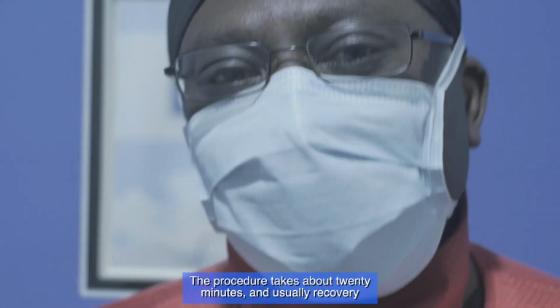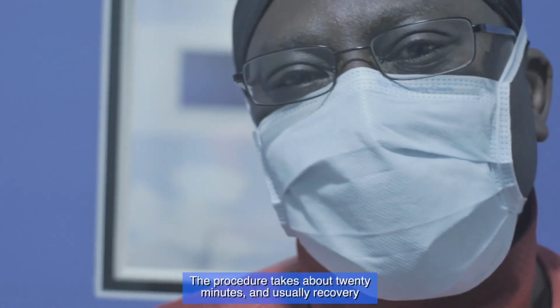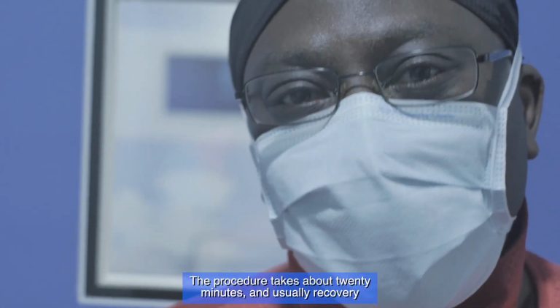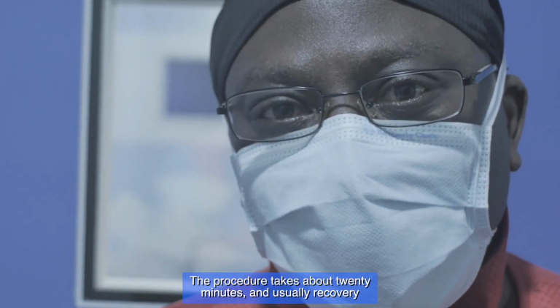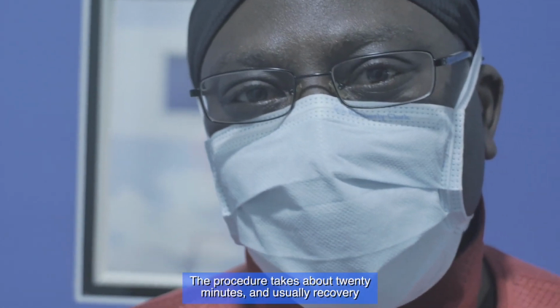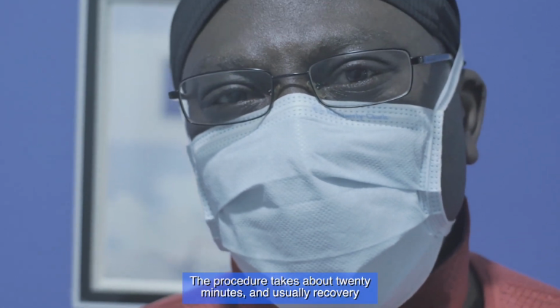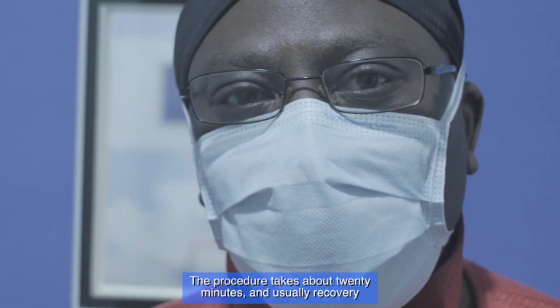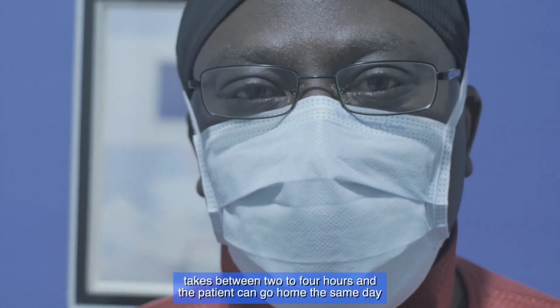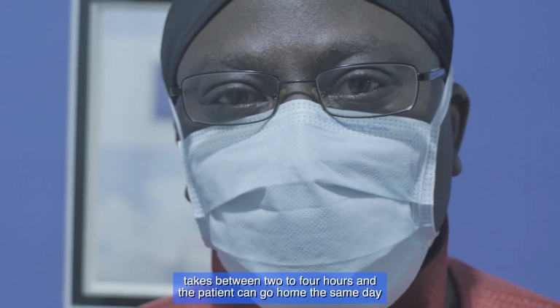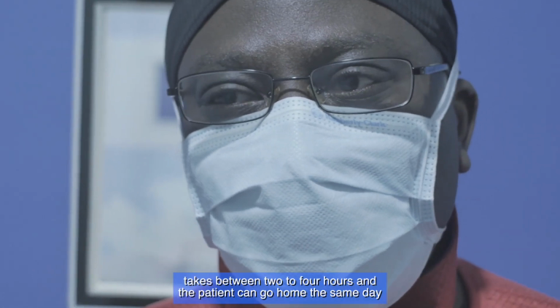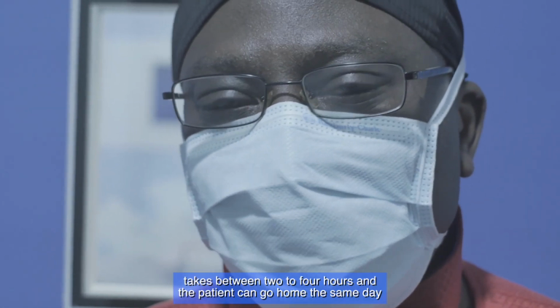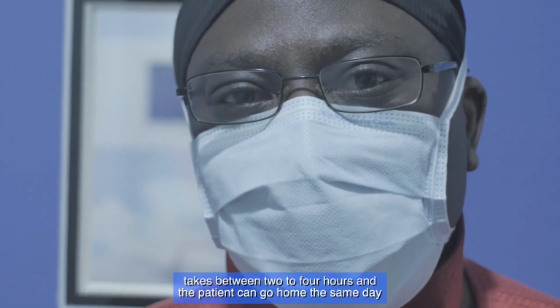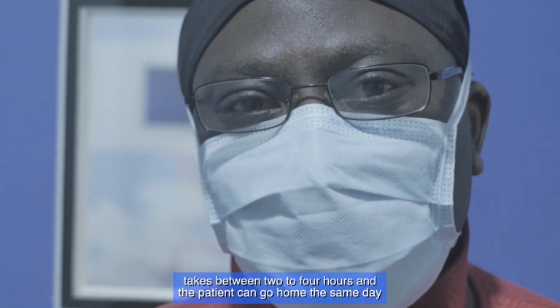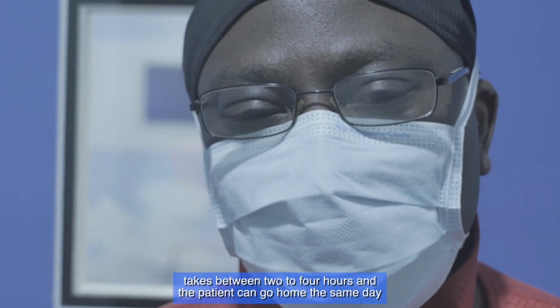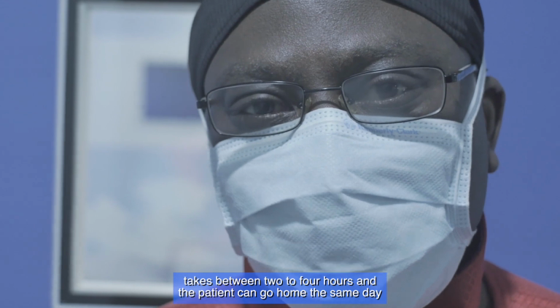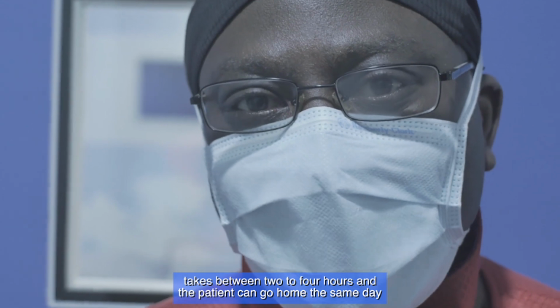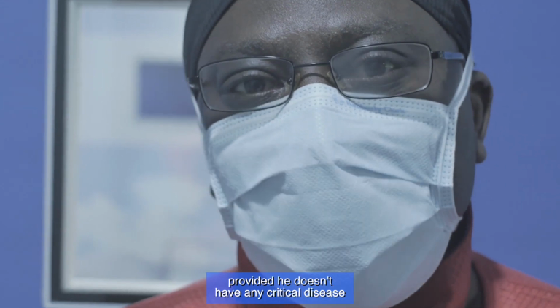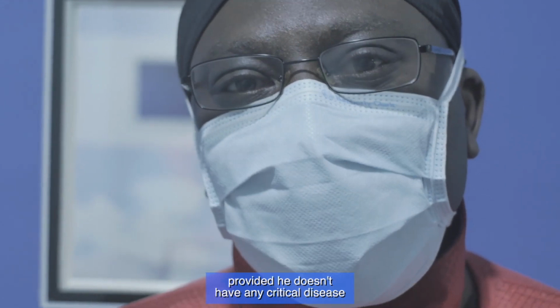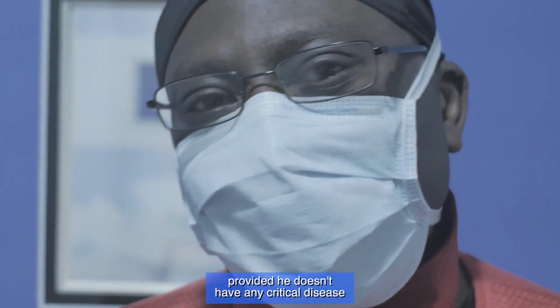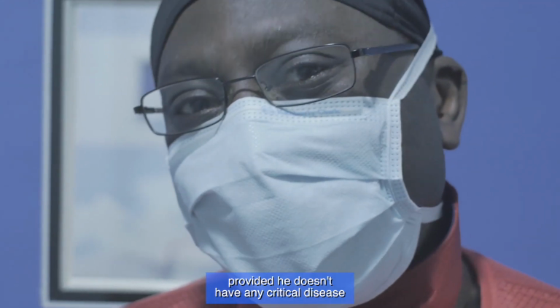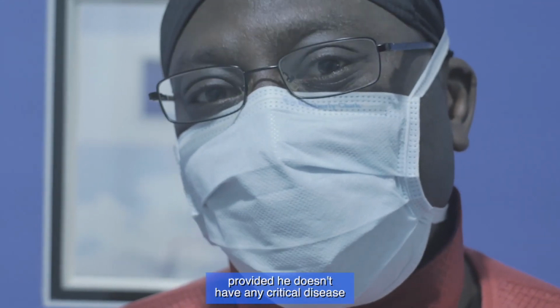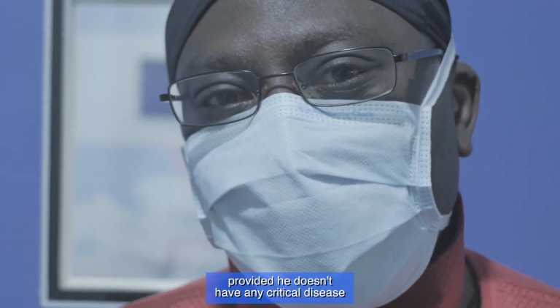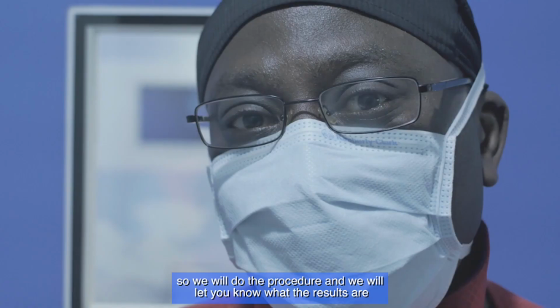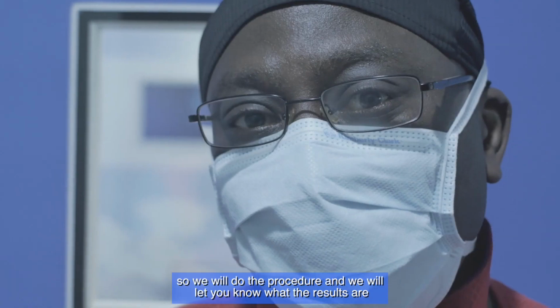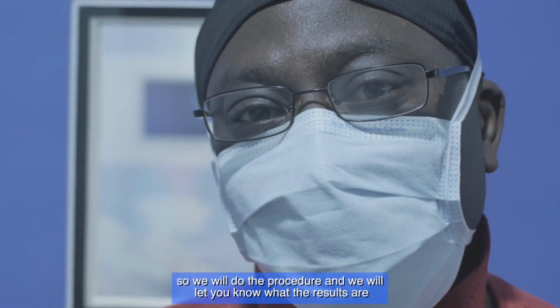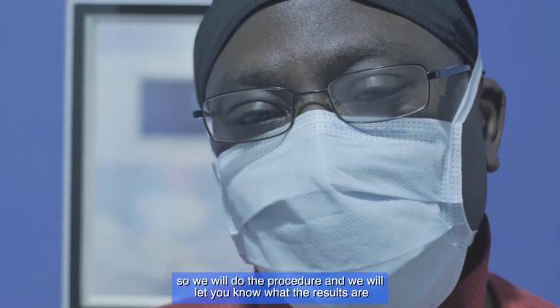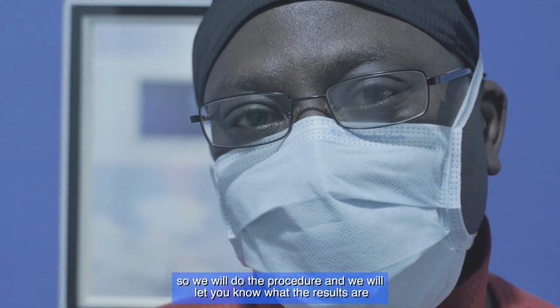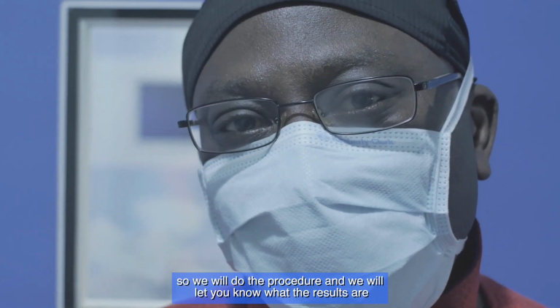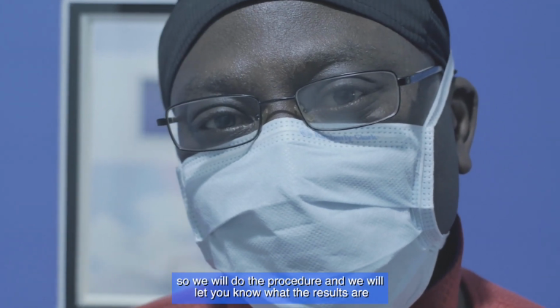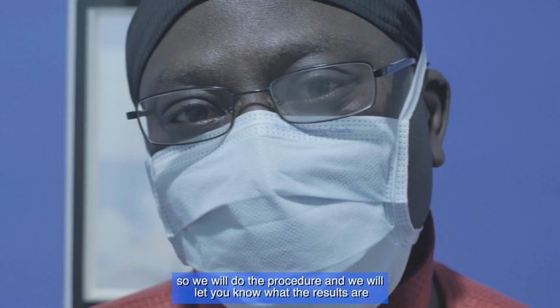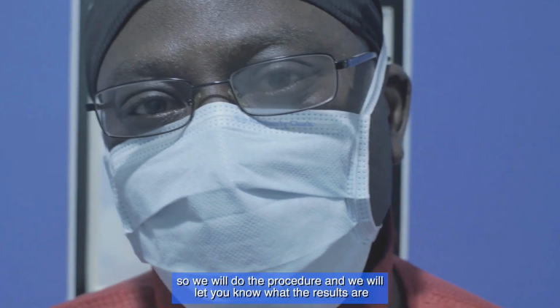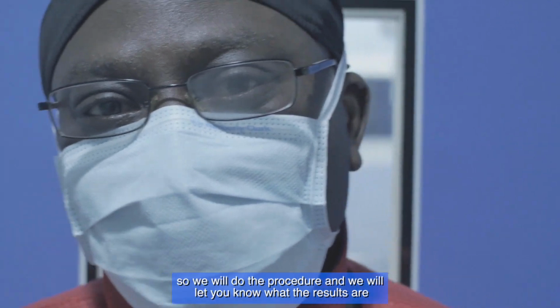The procedure takes about 20 minutes and usually recovery takes between two to four hours. The patient can go home the same day provided he doesn't have any critical disease. We'll do the procedure and then let you know what the results are.